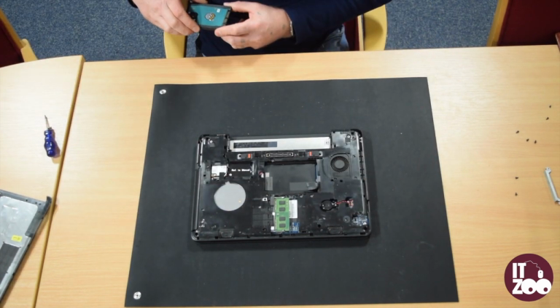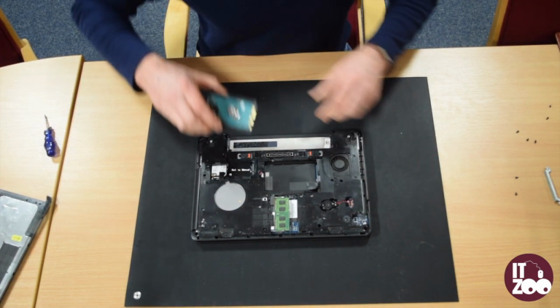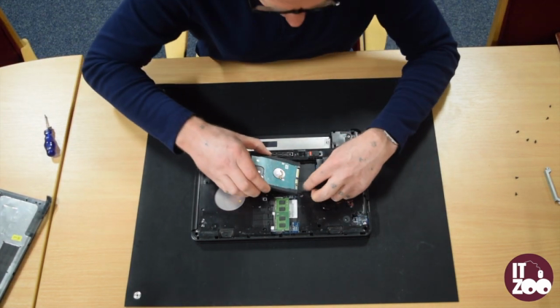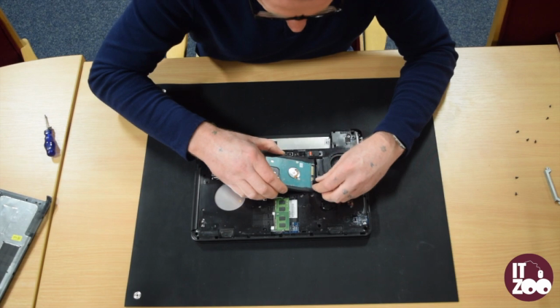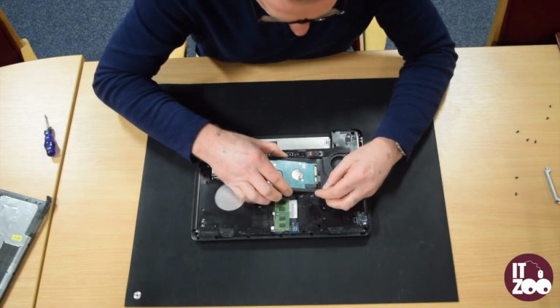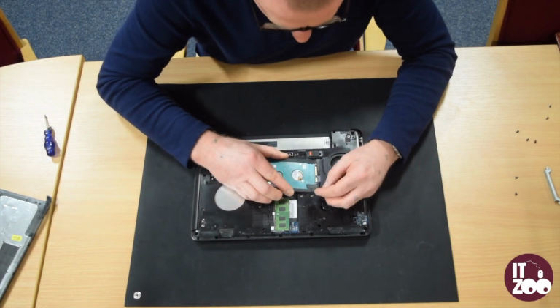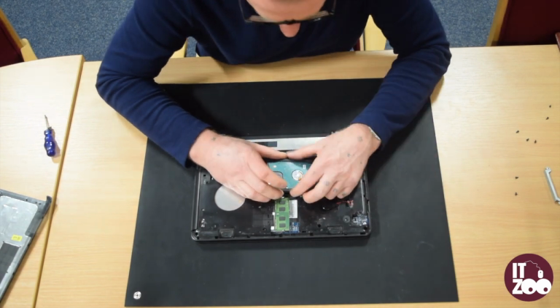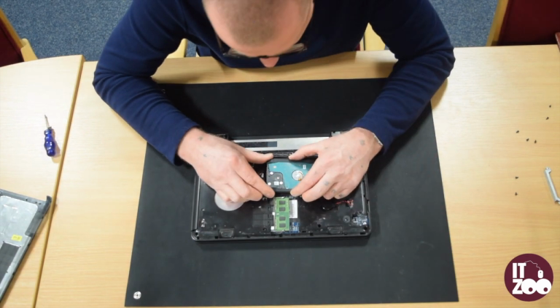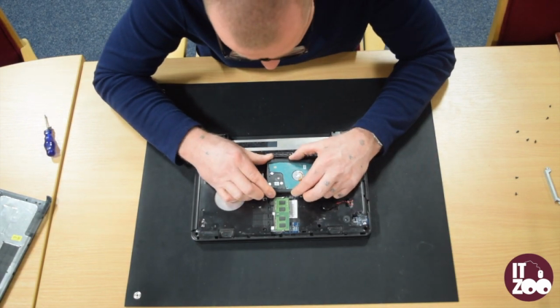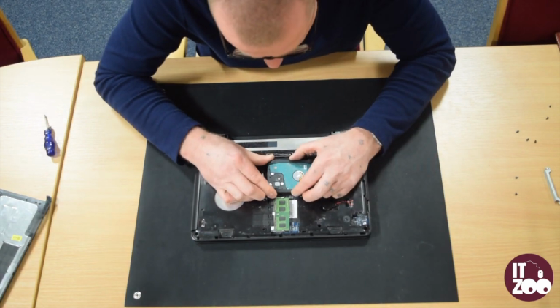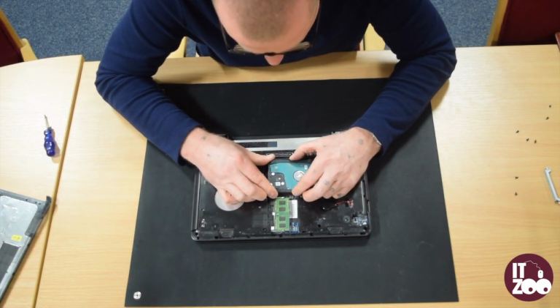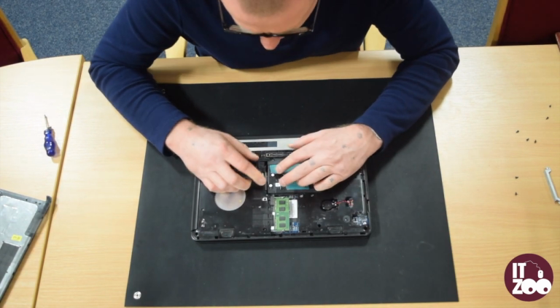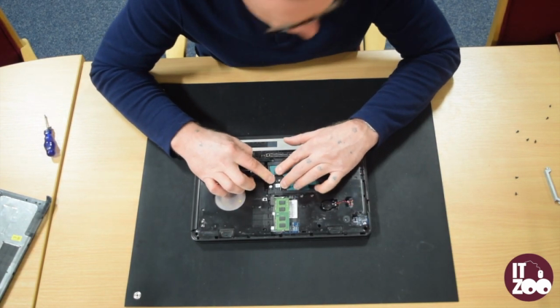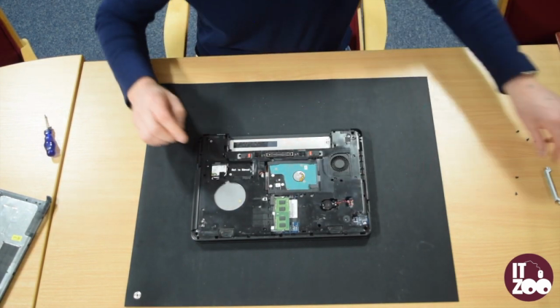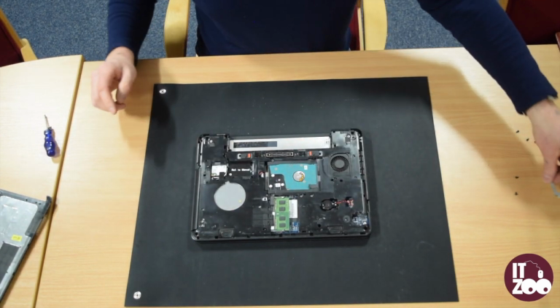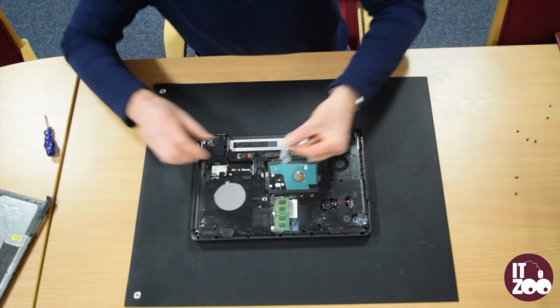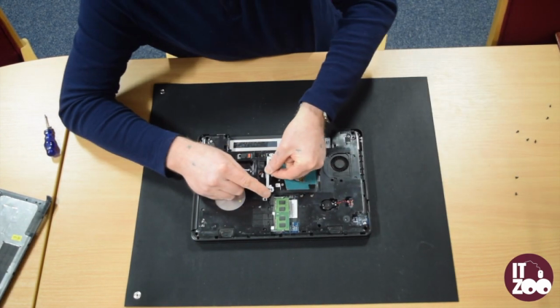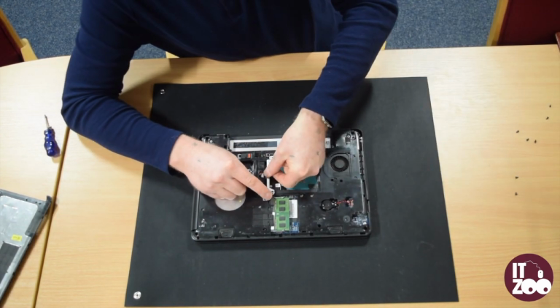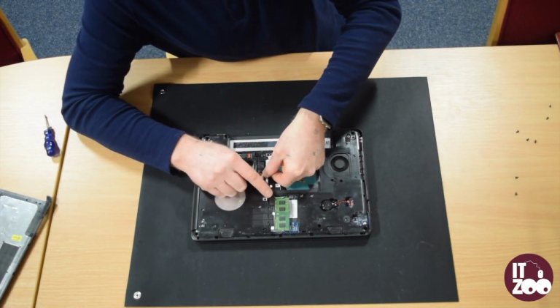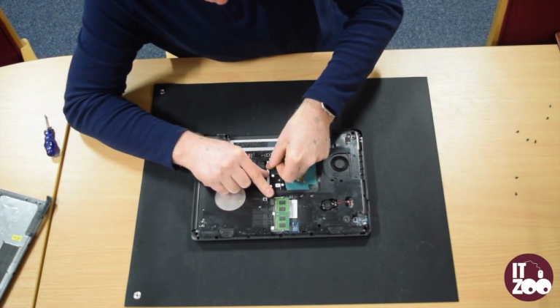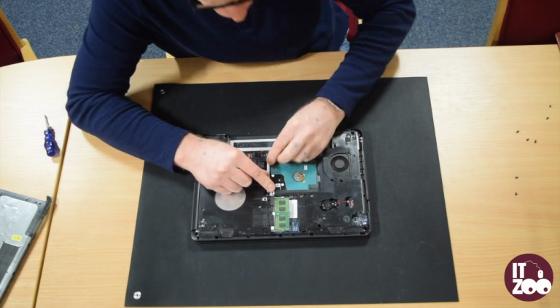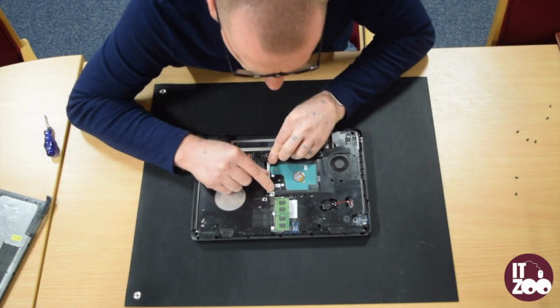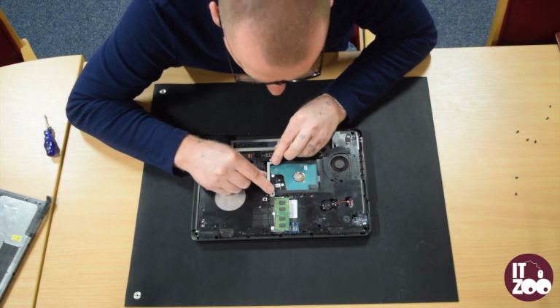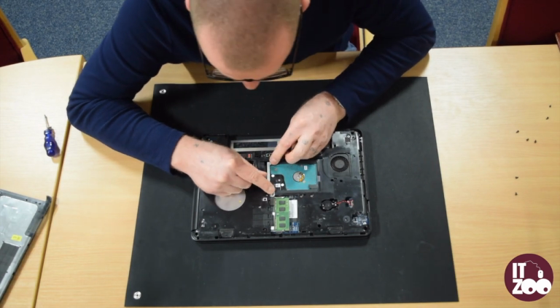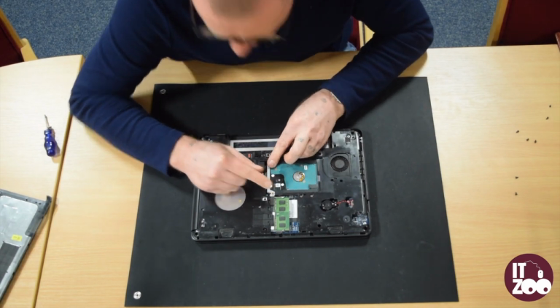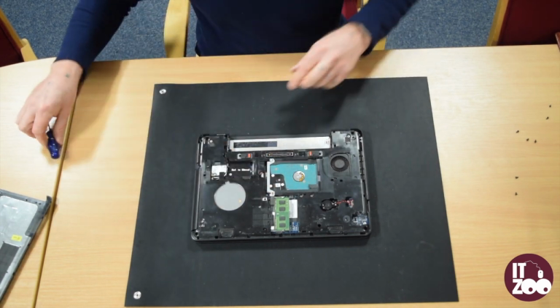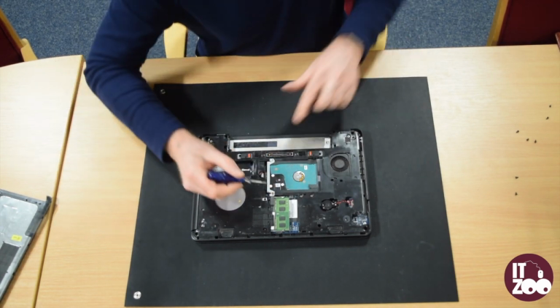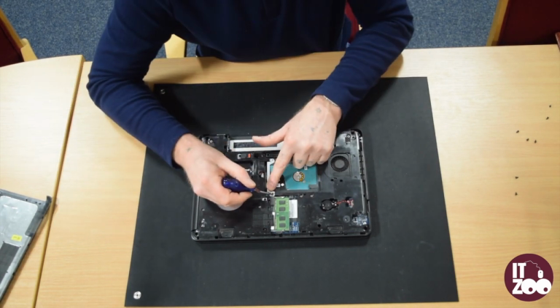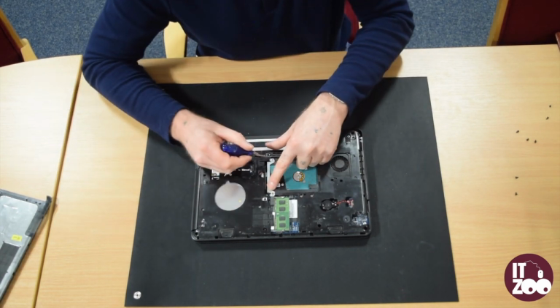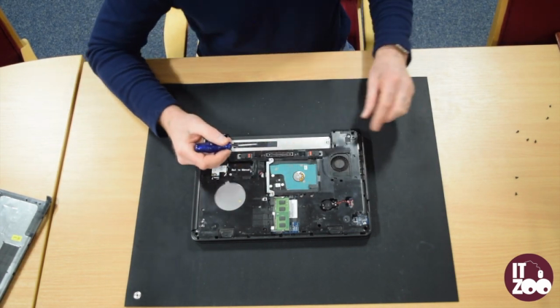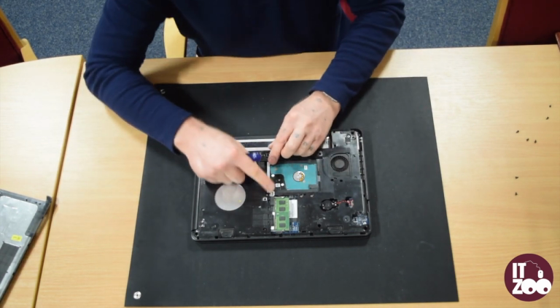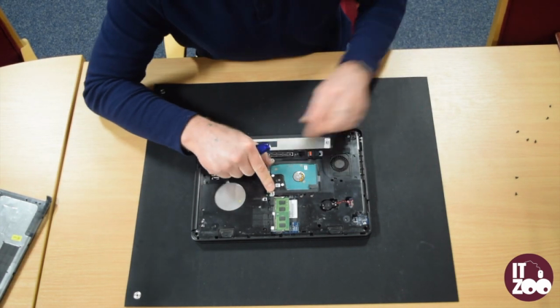To fit the new hard drive simply reverse the steps. Place the new hard drive in and replace the two screws removed earlier to hold the hard drive in place.